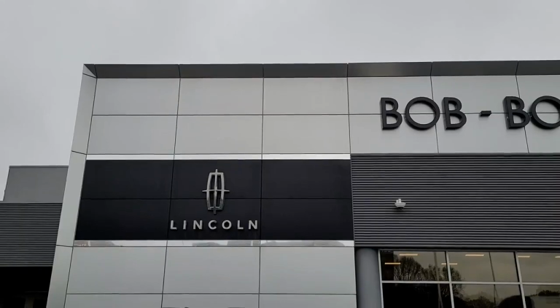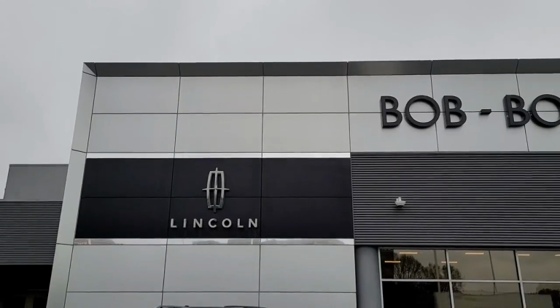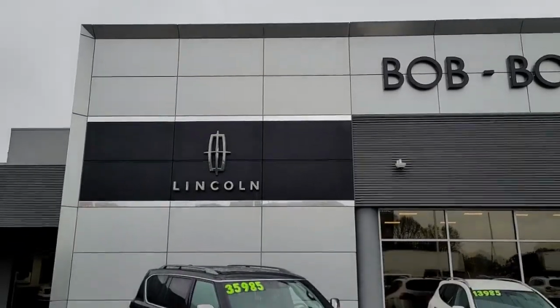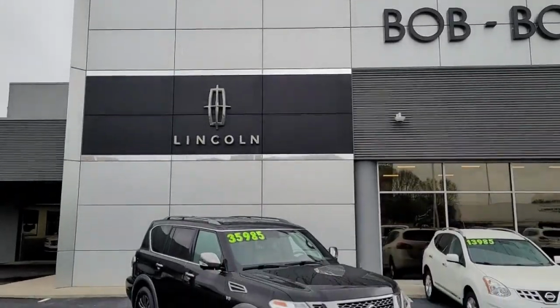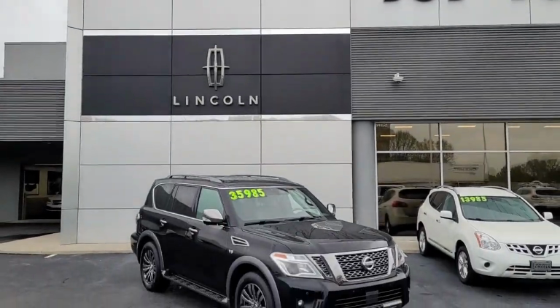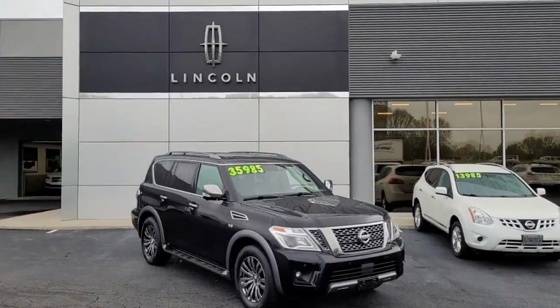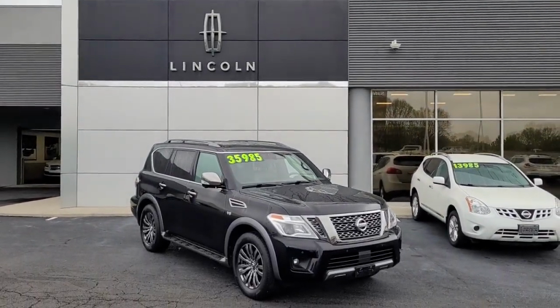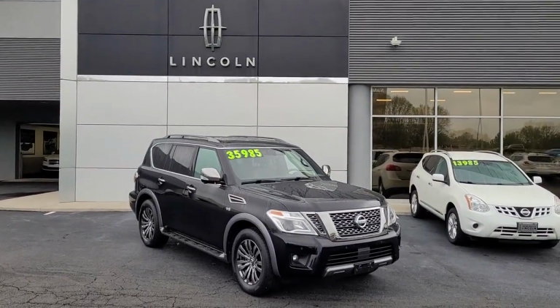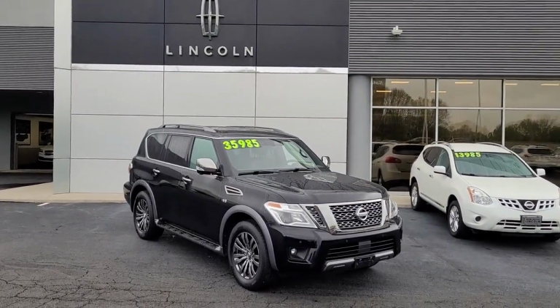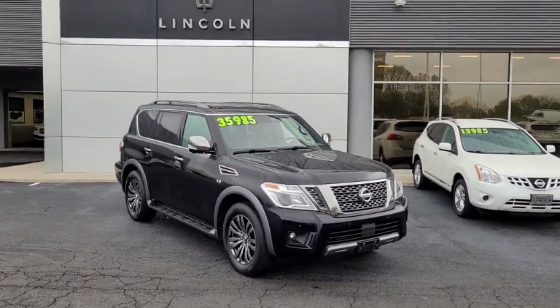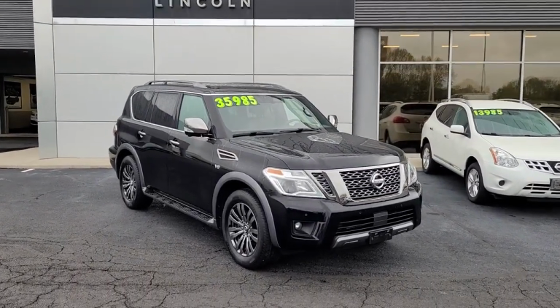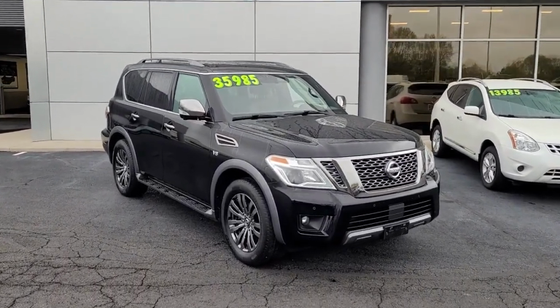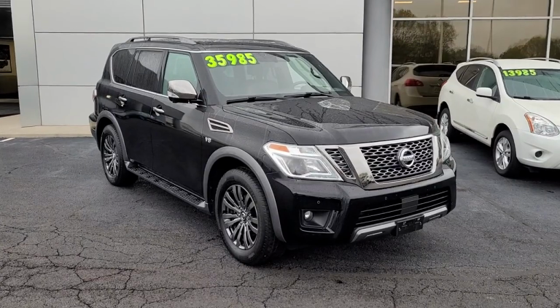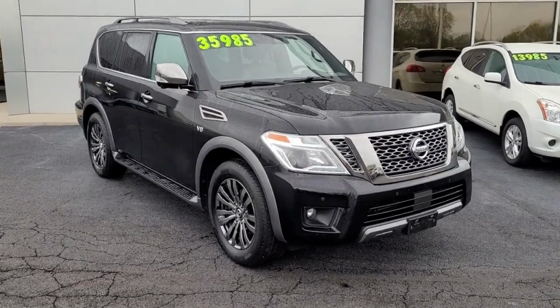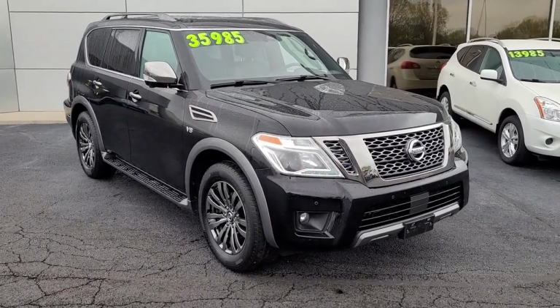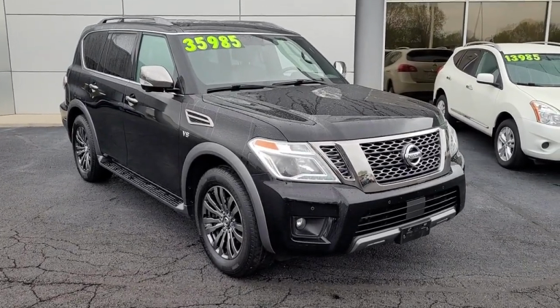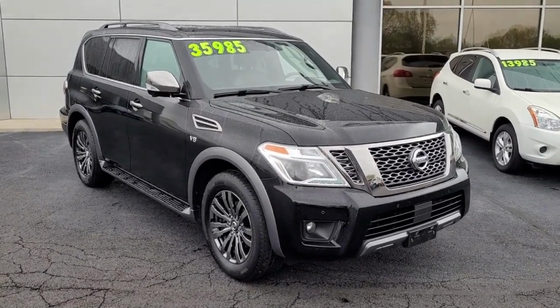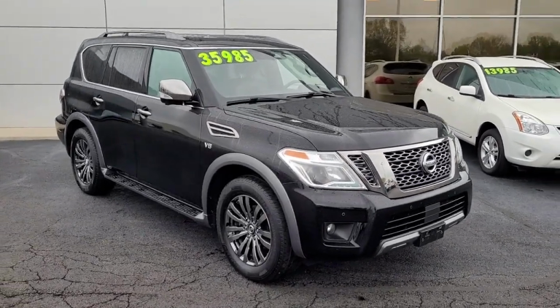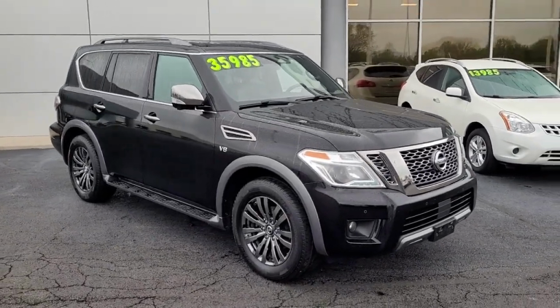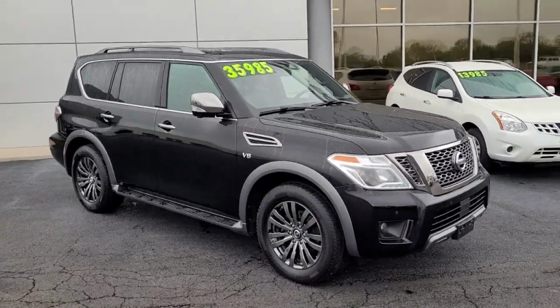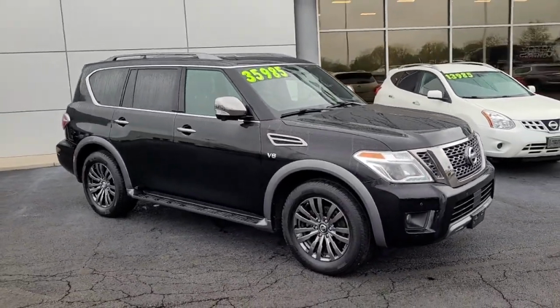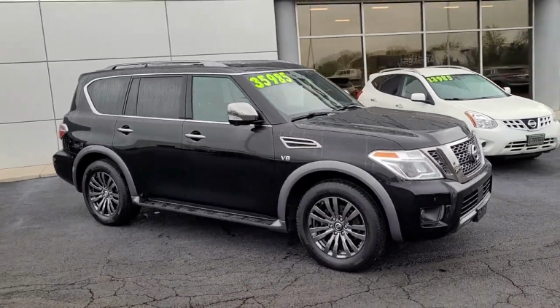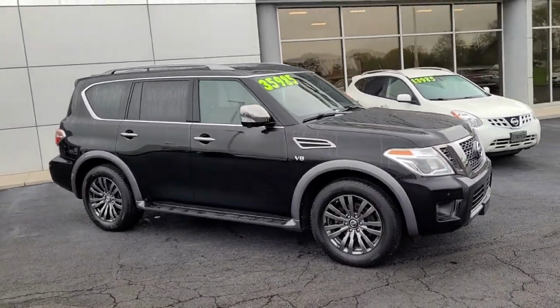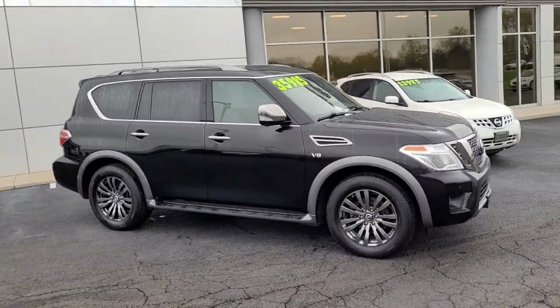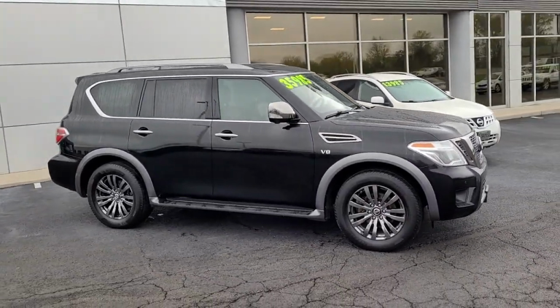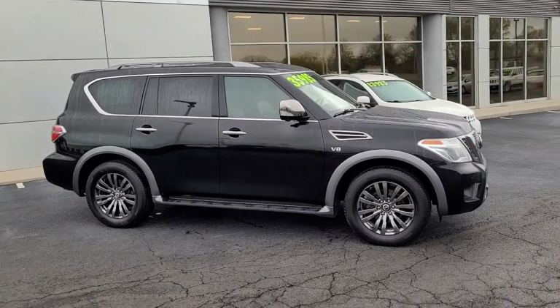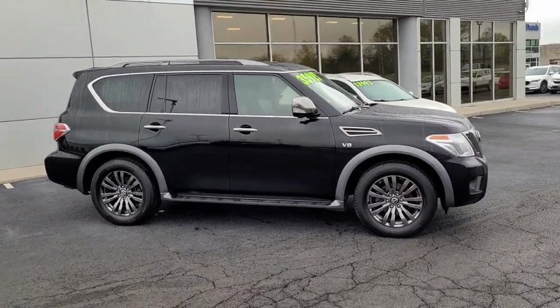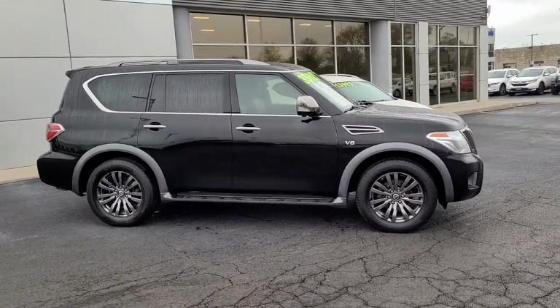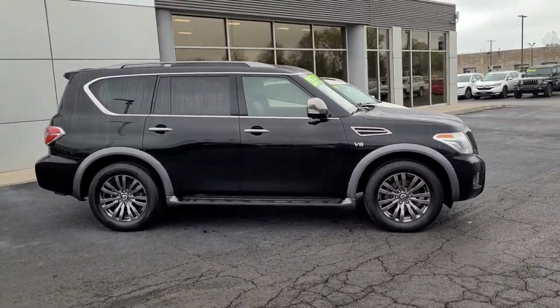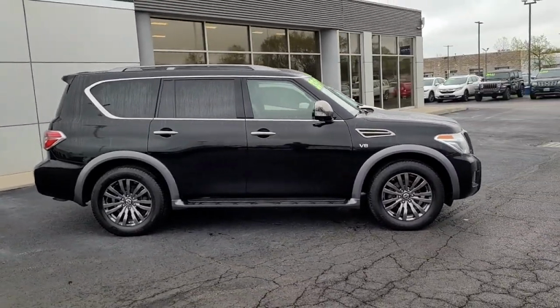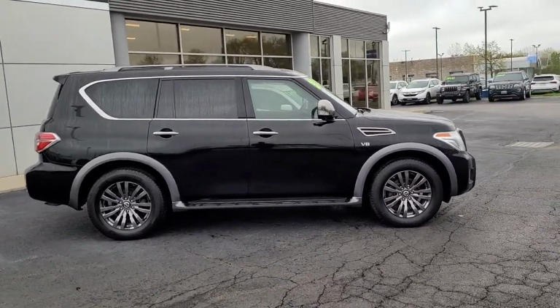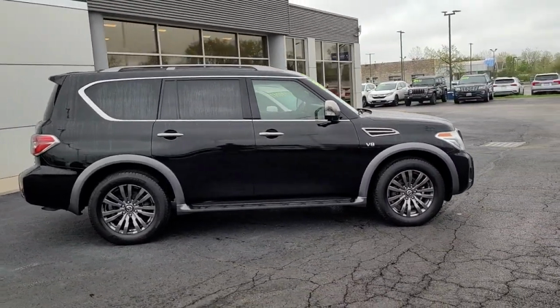Enjoy the view of this 2018 Nissan Armada. This vehicle is an outstanding buy with fewer than 90,000 miles on the odometer. Get into this upscale Armada and let the adventure begin.